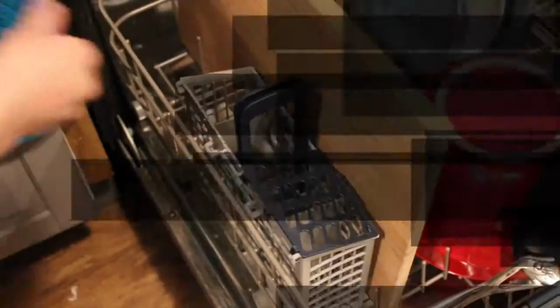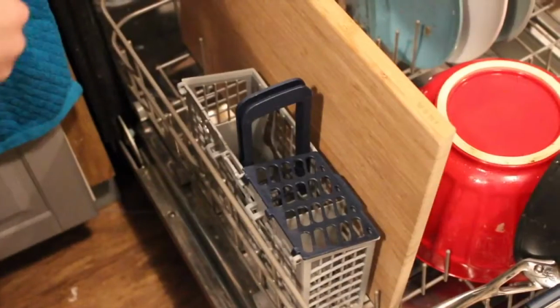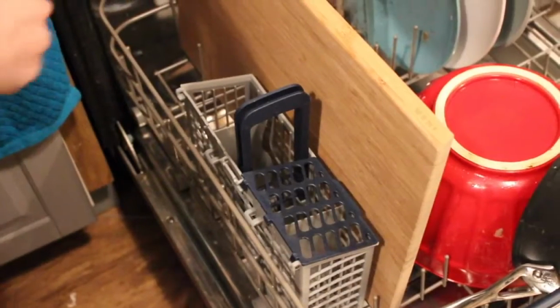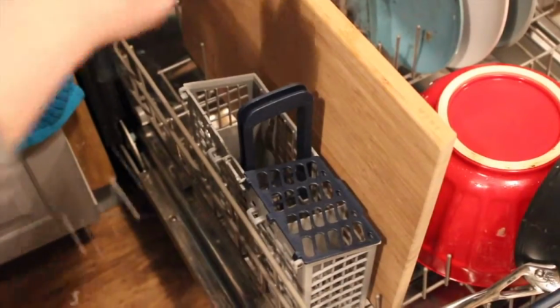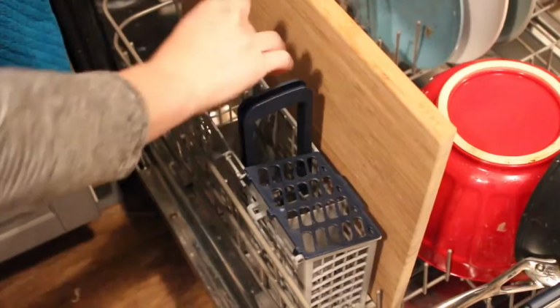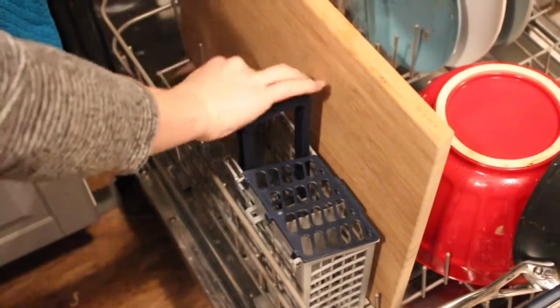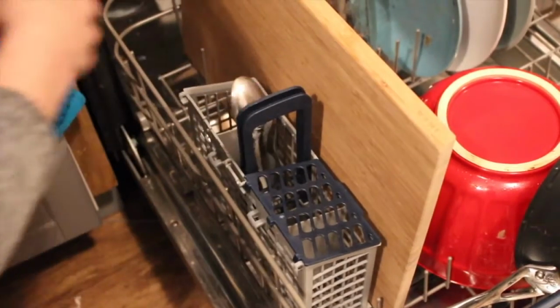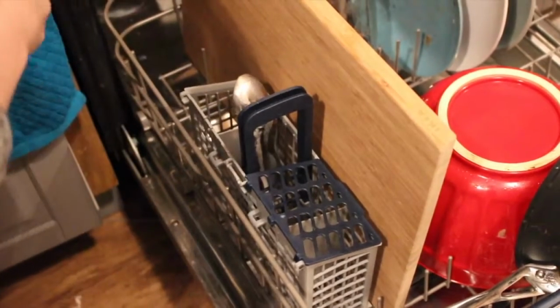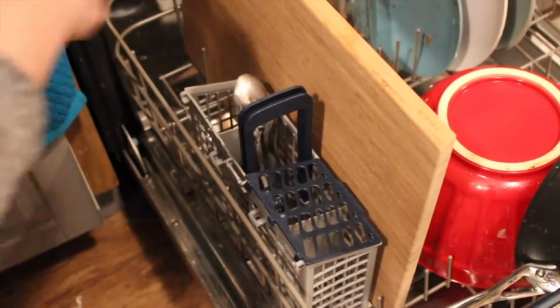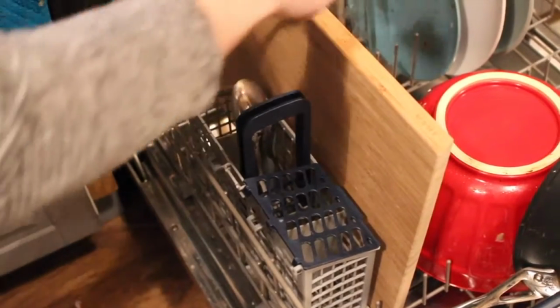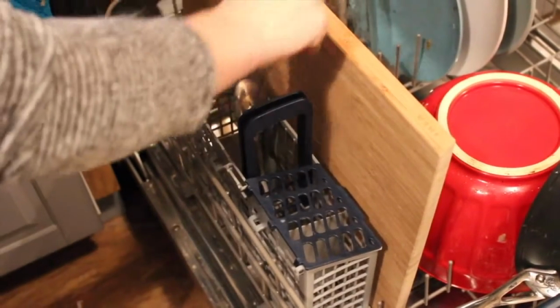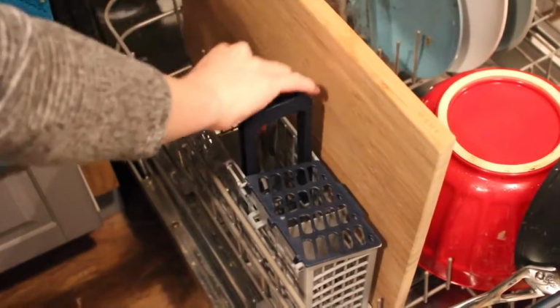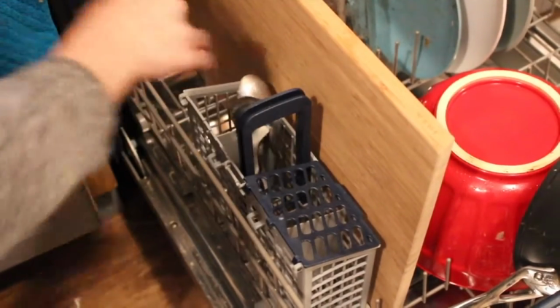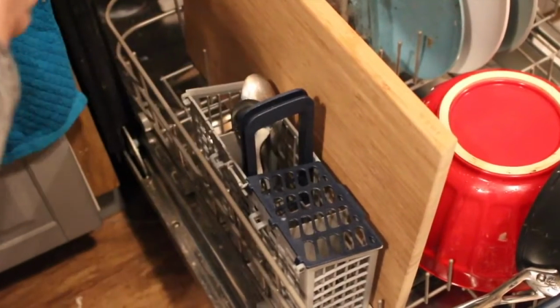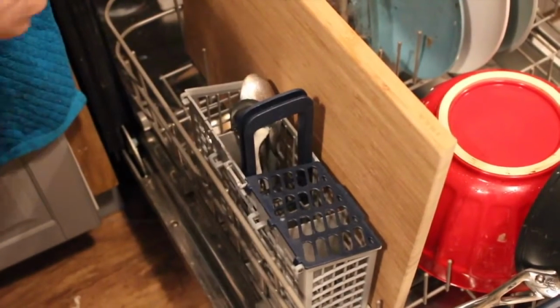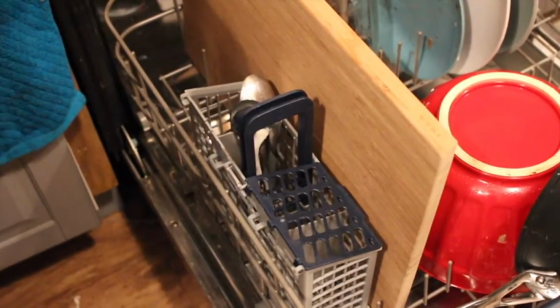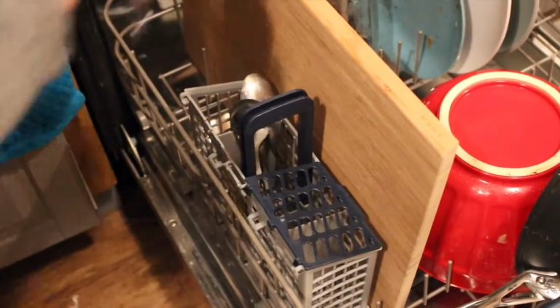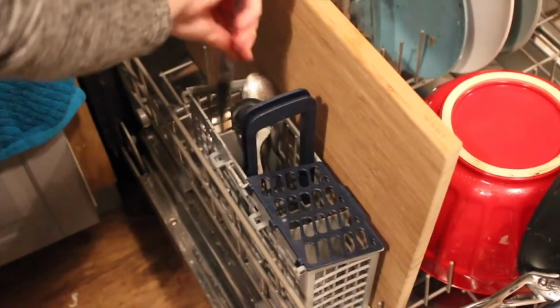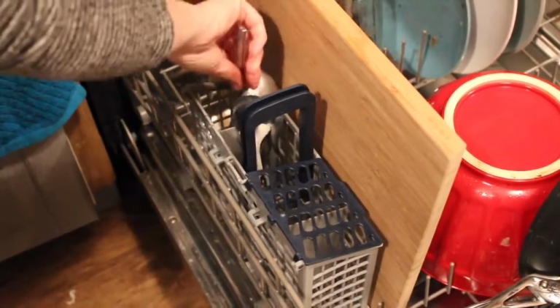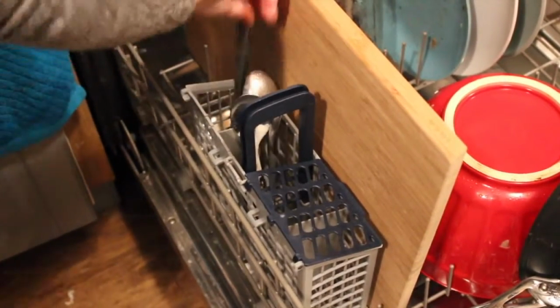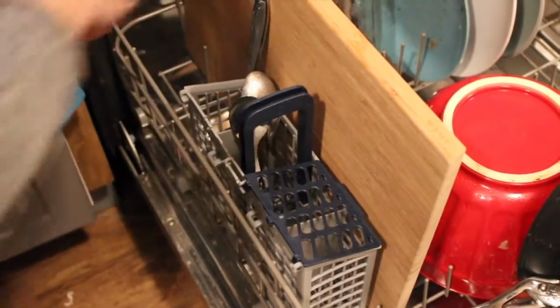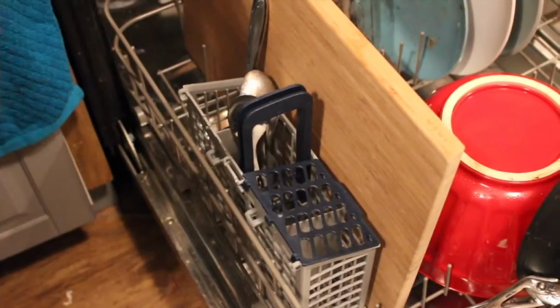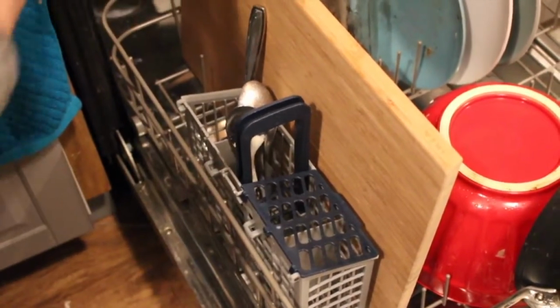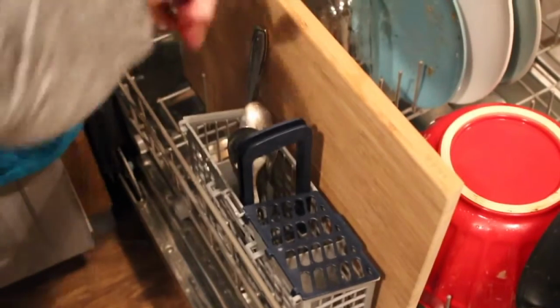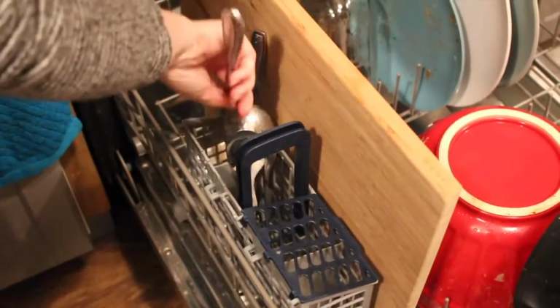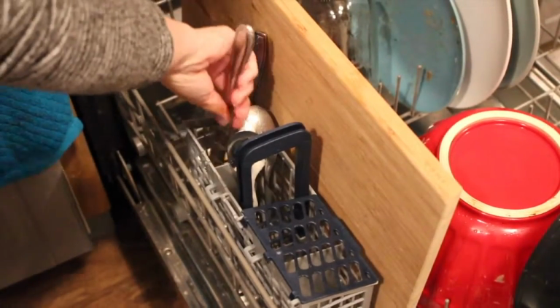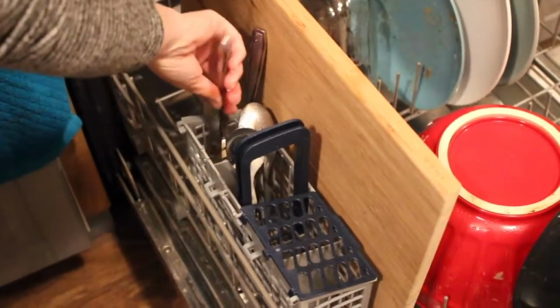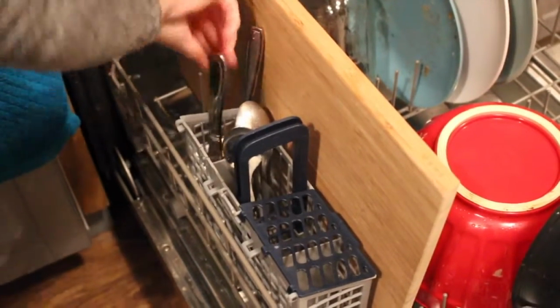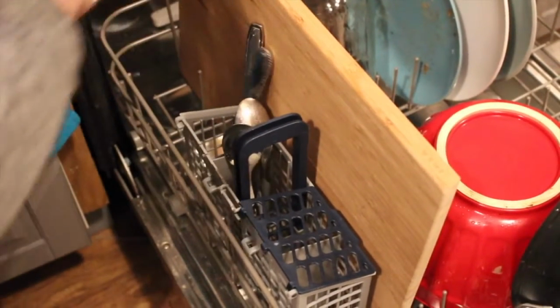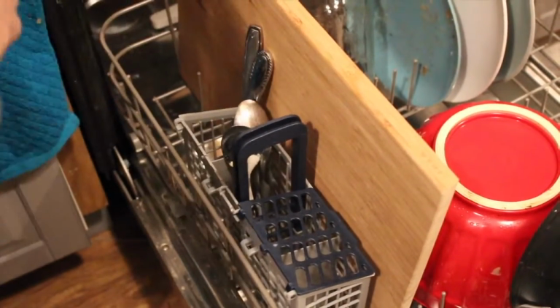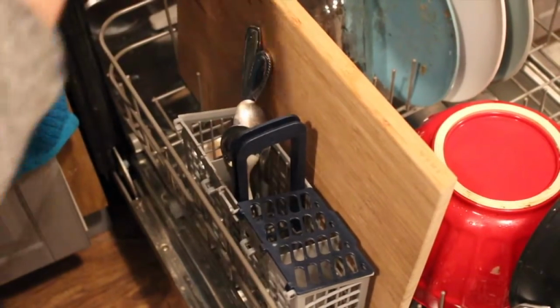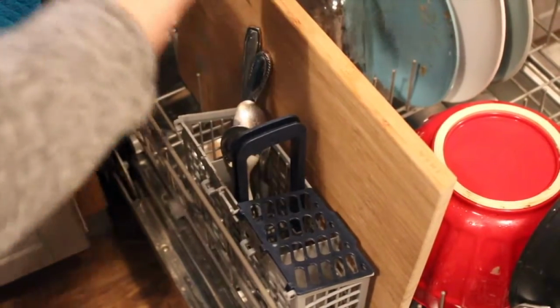When doing utensils, be sure that your knives point down so that you don't accidentally grab them and cut yourself, and your spoons, forks, and everything else point up.